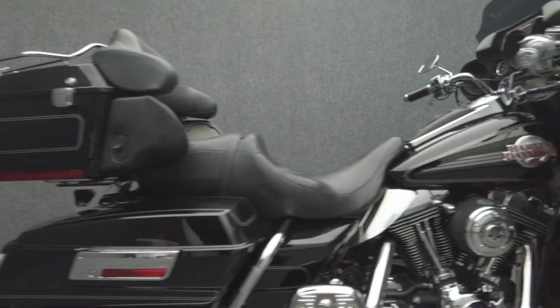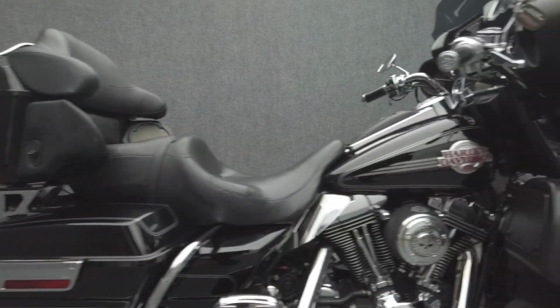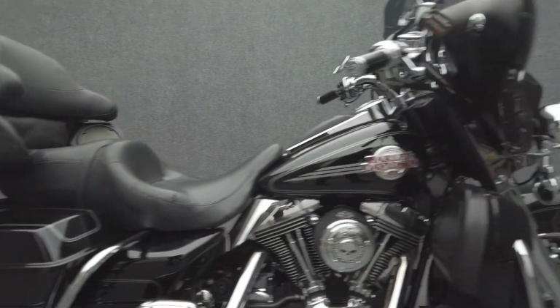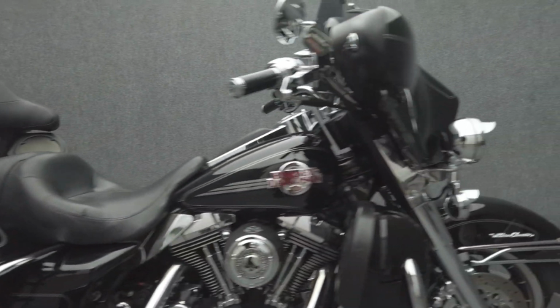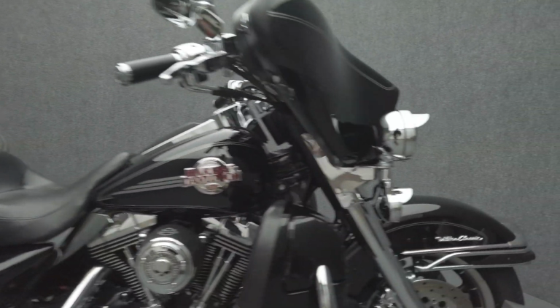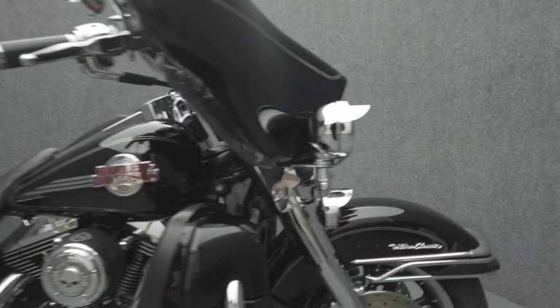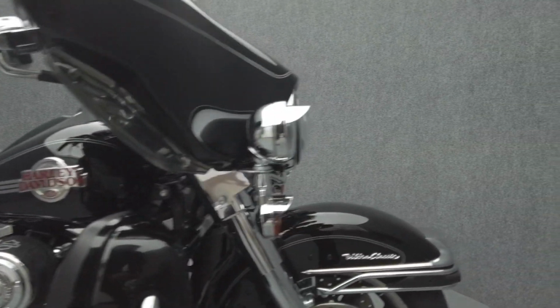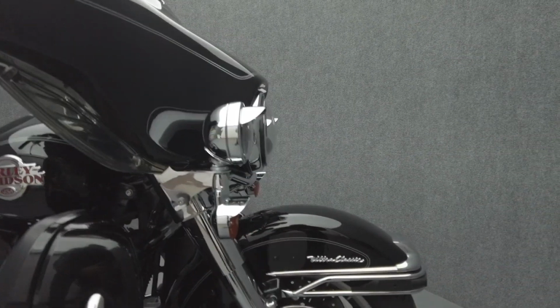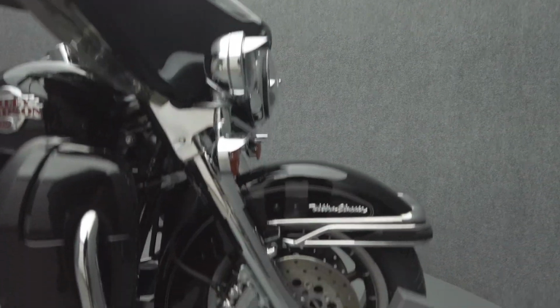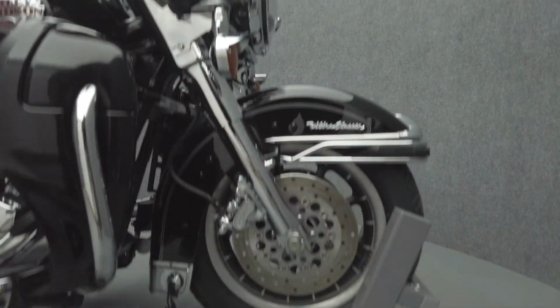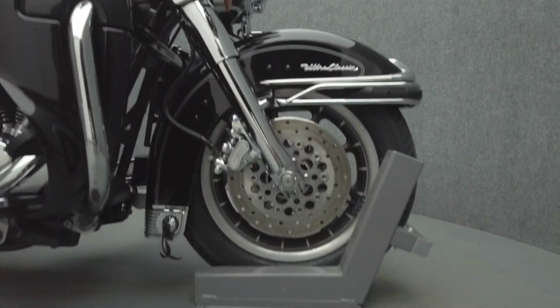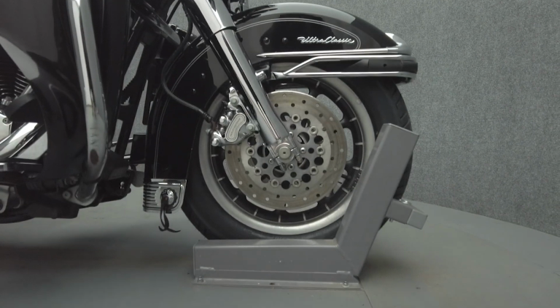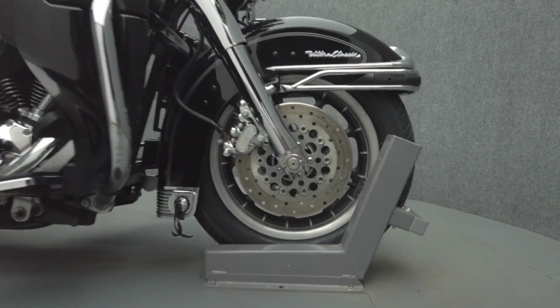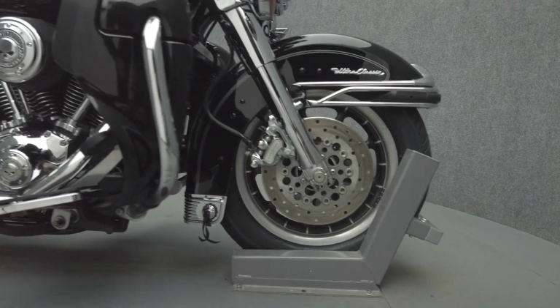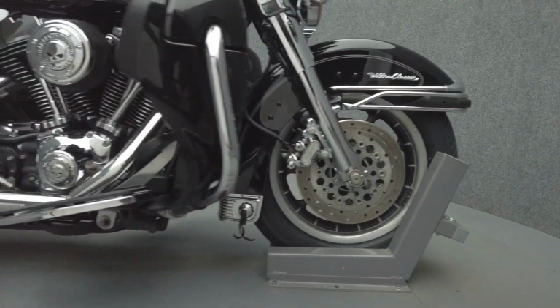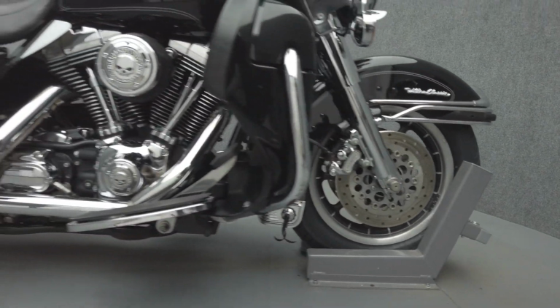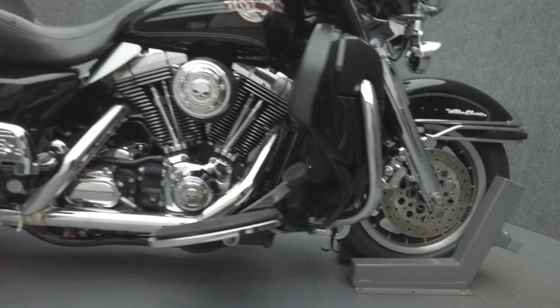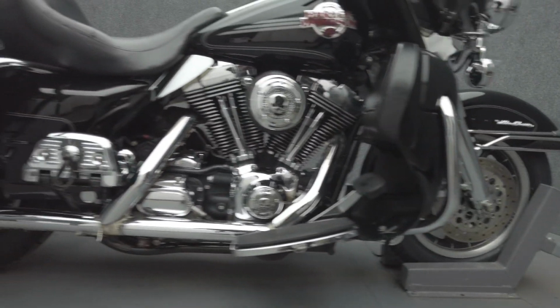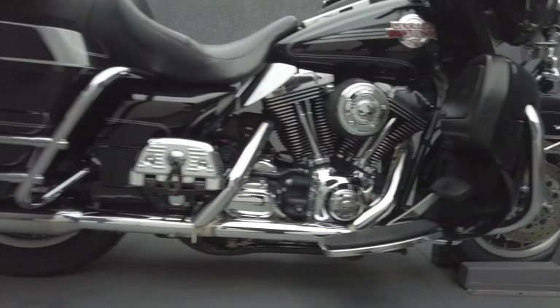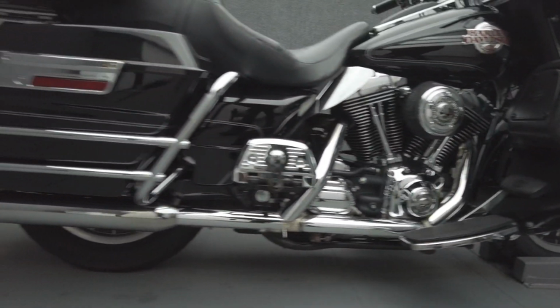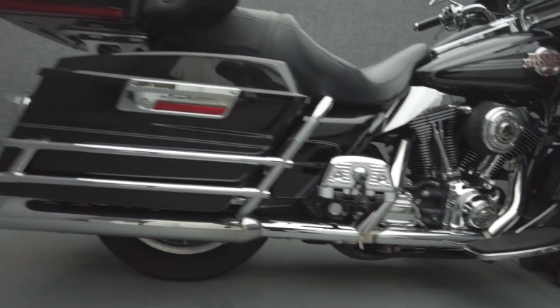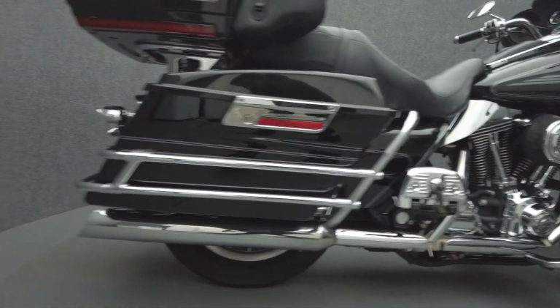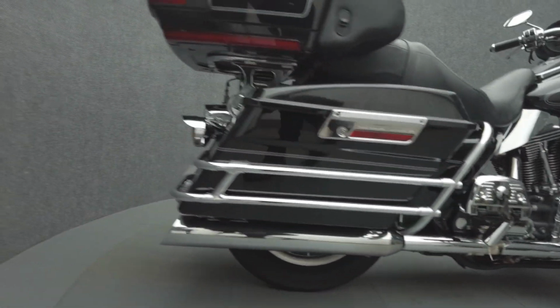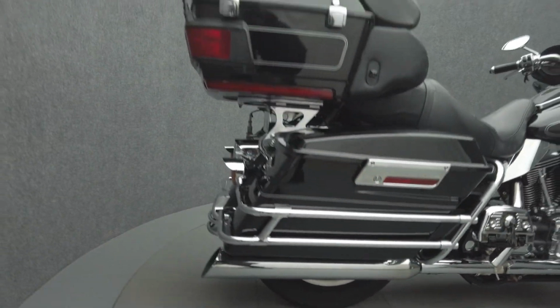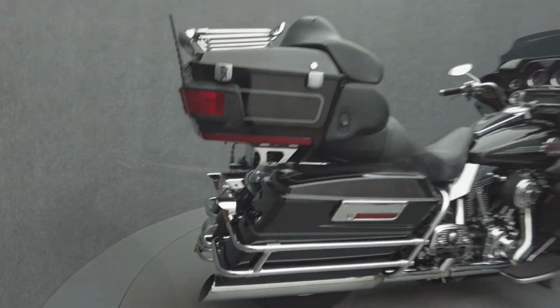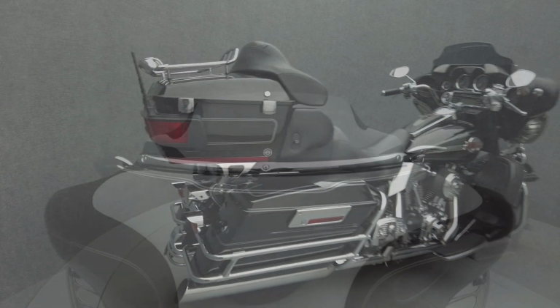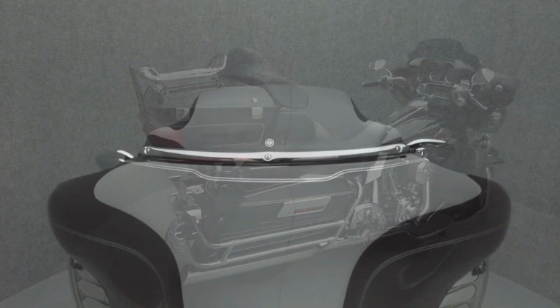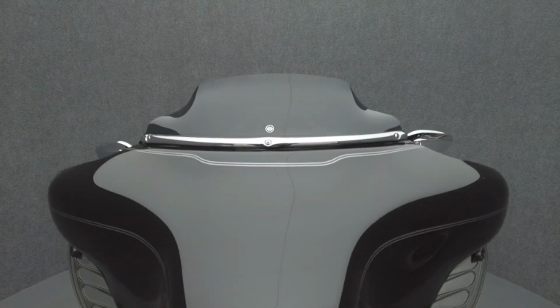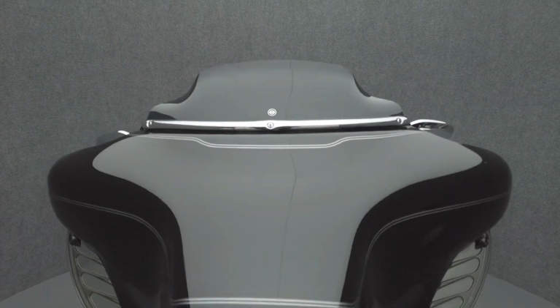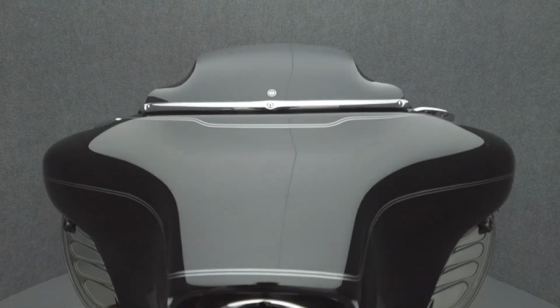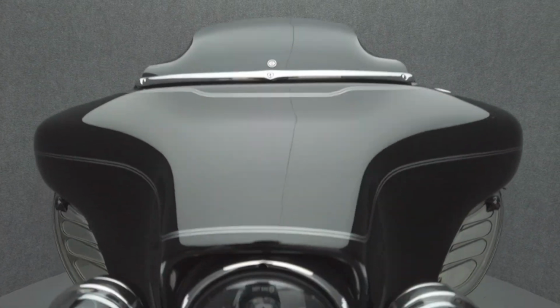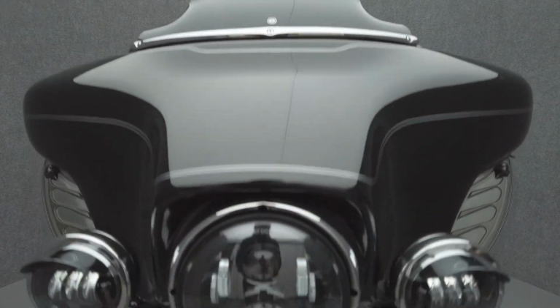Harley-Davidson Stage 1 intake, fuel door cover, primary cover, timing cover, air cleaner cover, chrome forks, chrome front brake and clutch levers, chrome switch housings, chrome switches, chrome front brake calipers, Harley-Davidson heated grips, and an LED headlight.